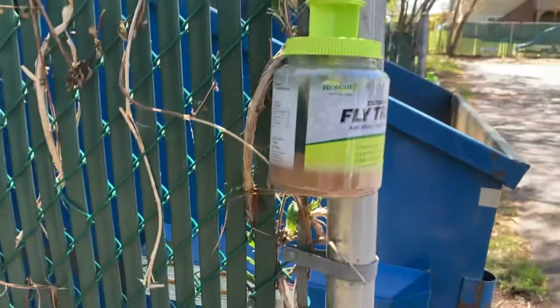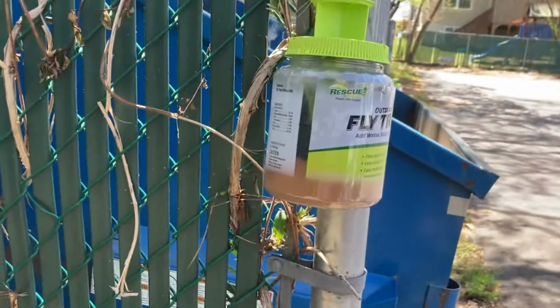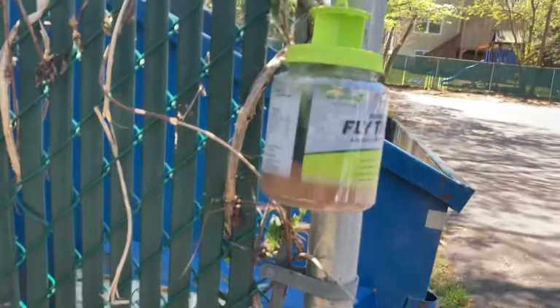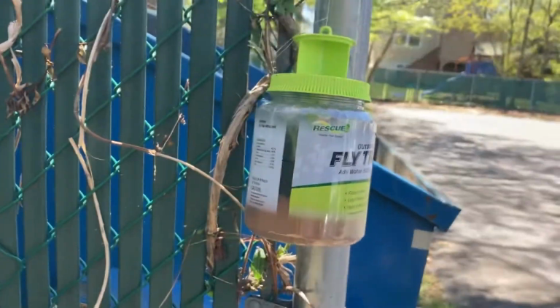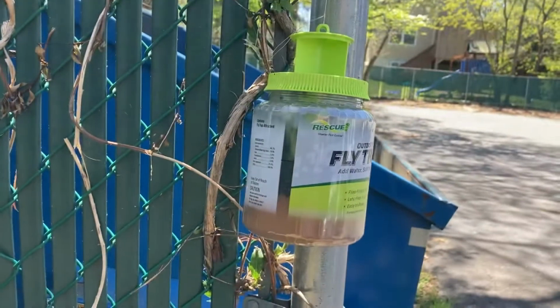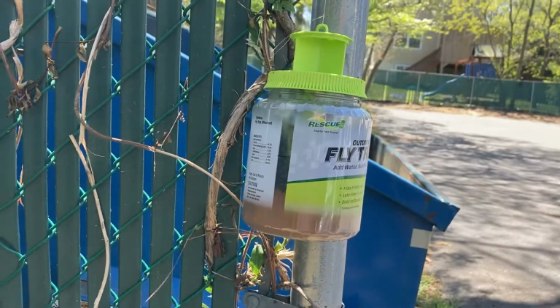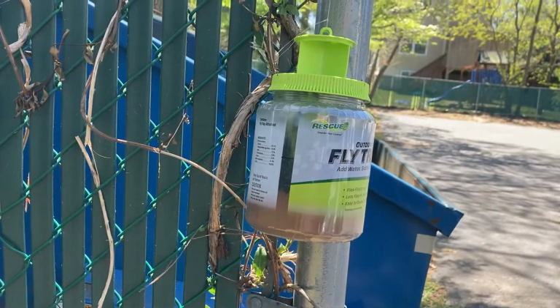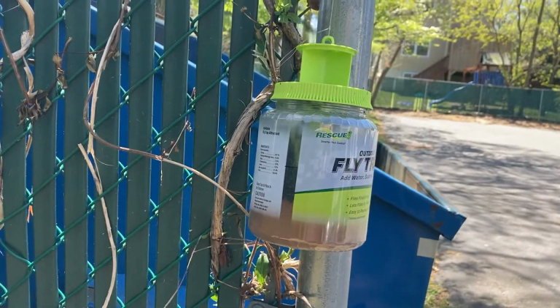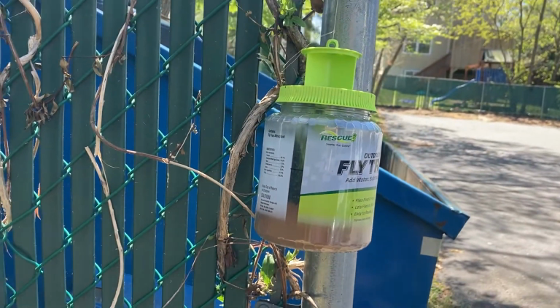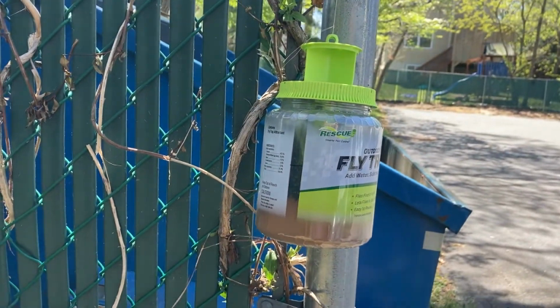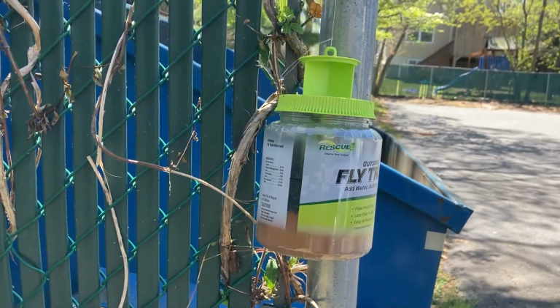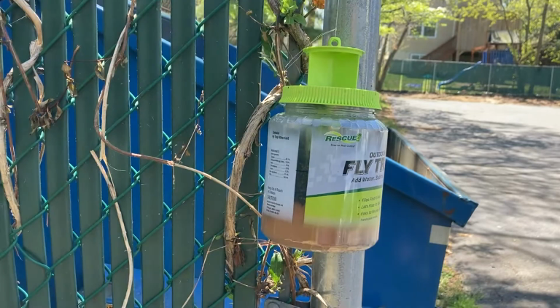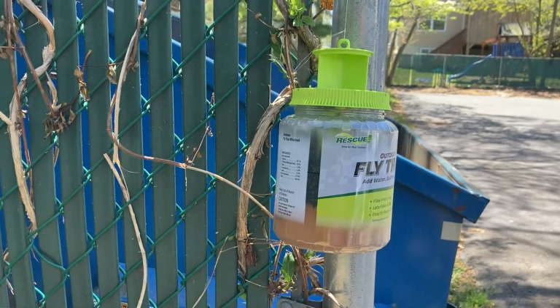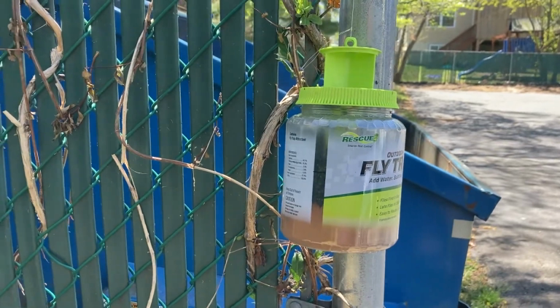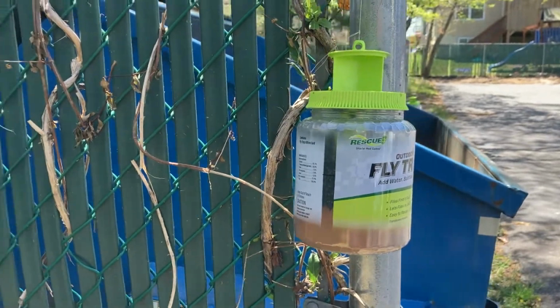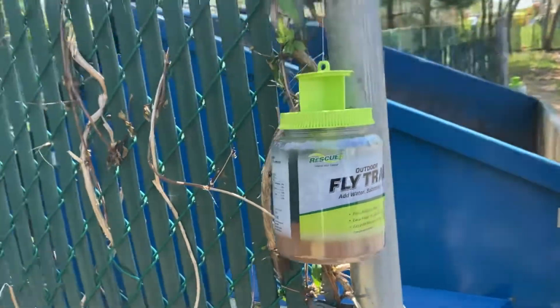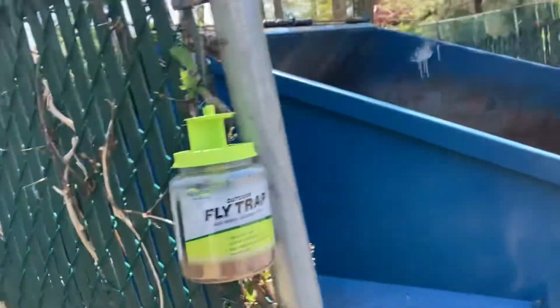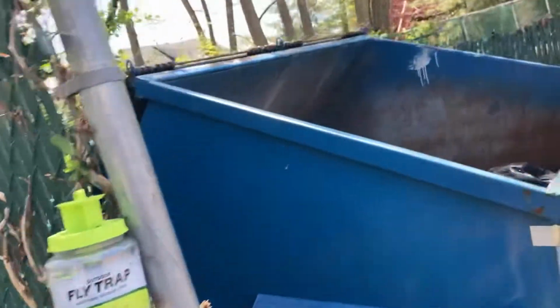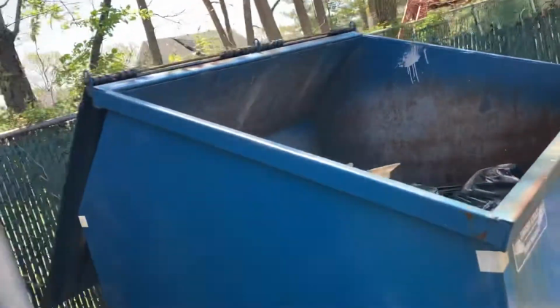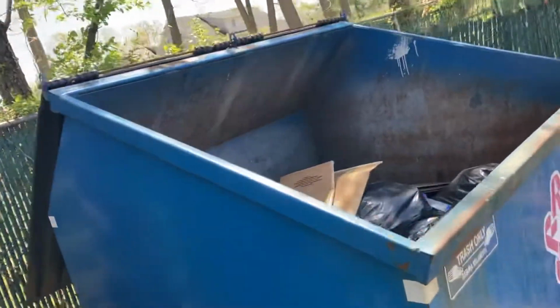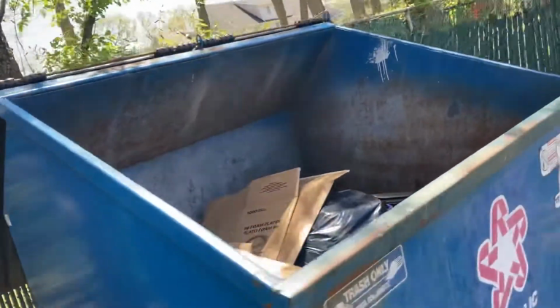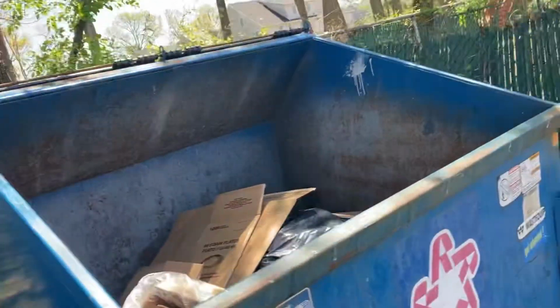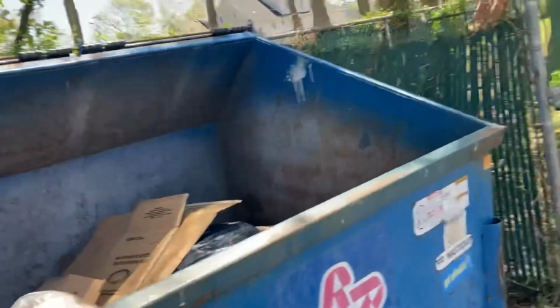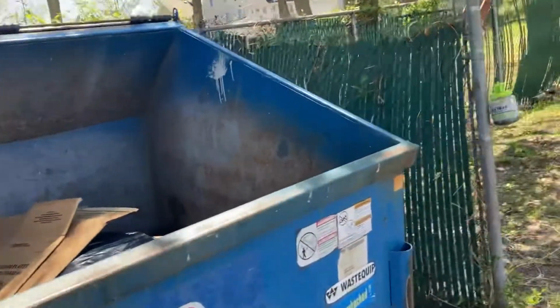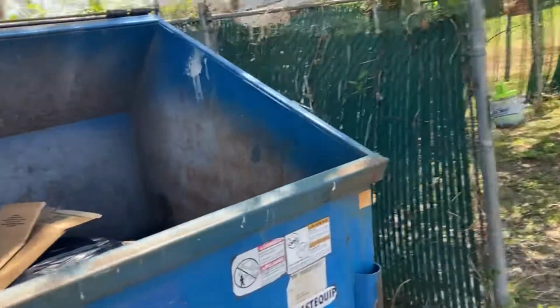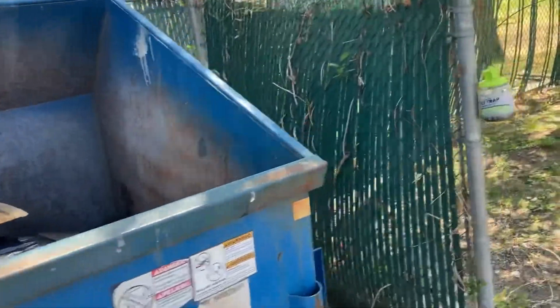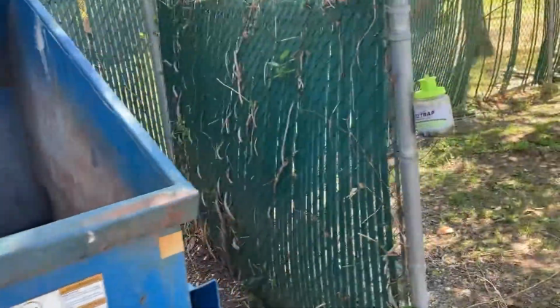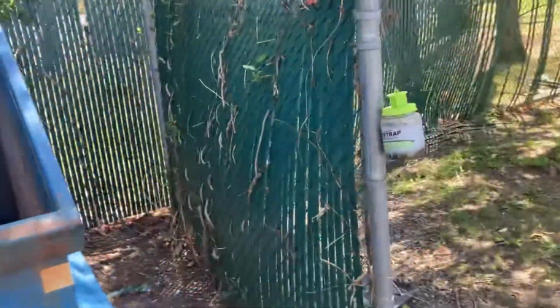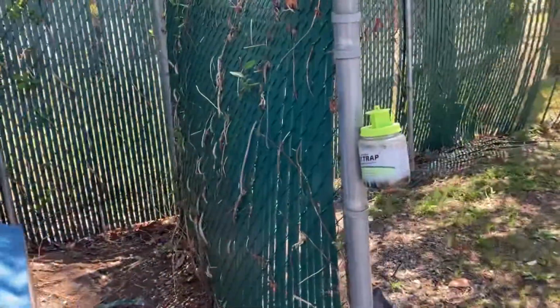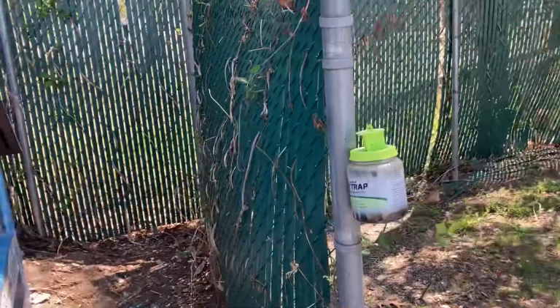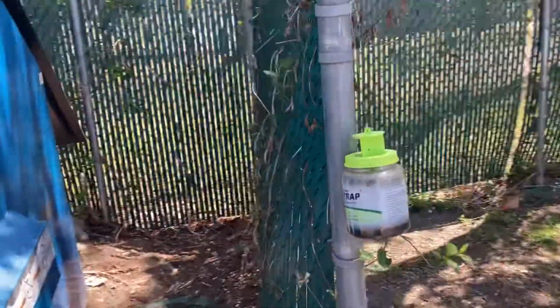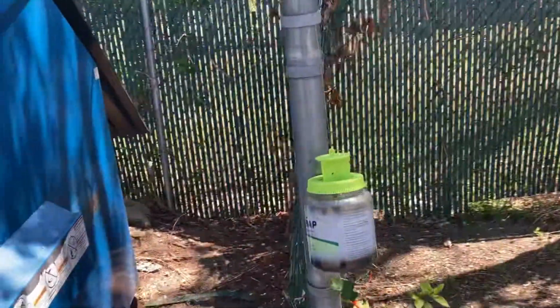This one has about four inches of flies in it and it's only been up for a week. It's about a dumpster, and there's all kinds of food and crap thrown in there.